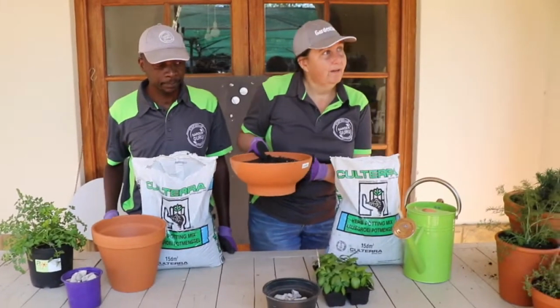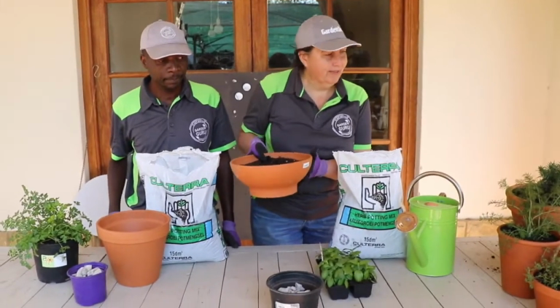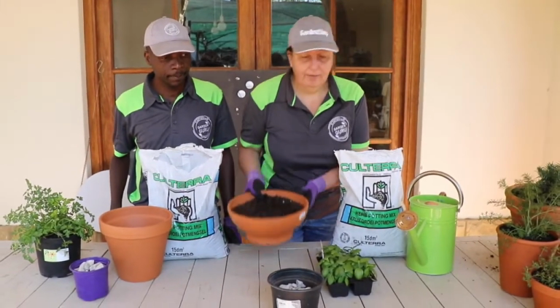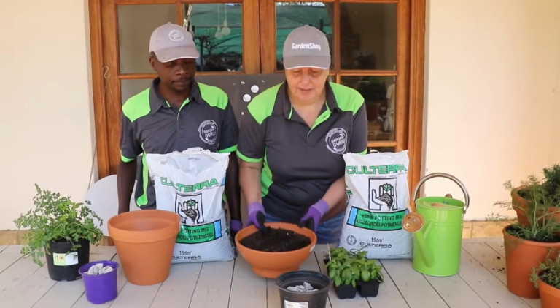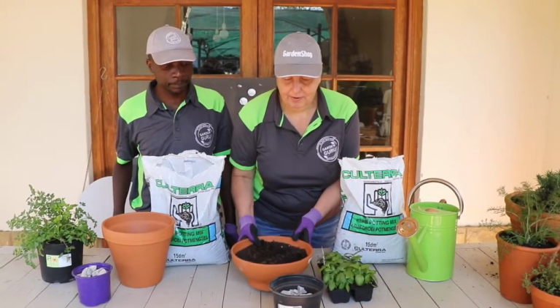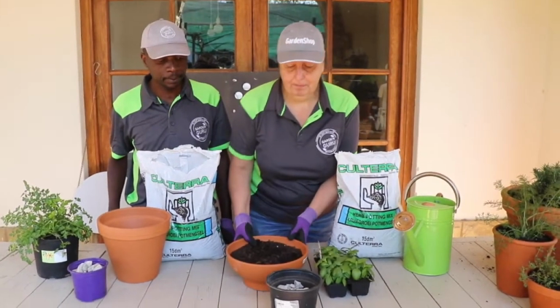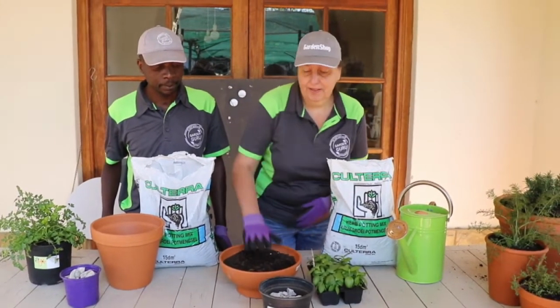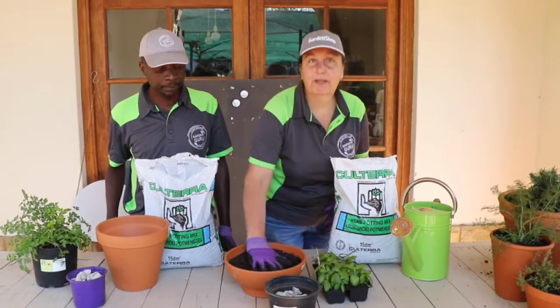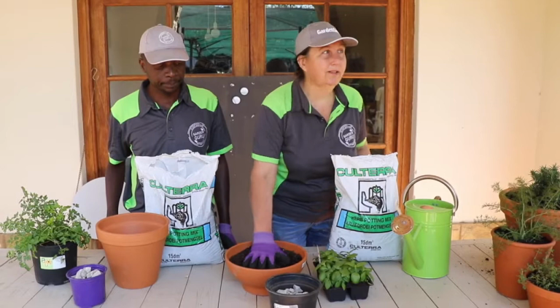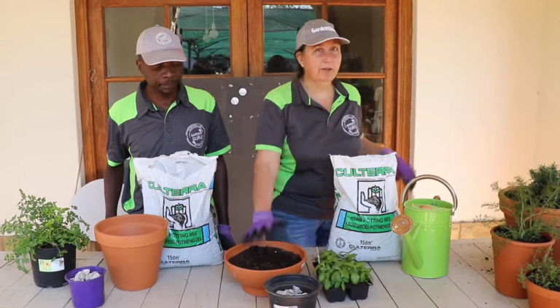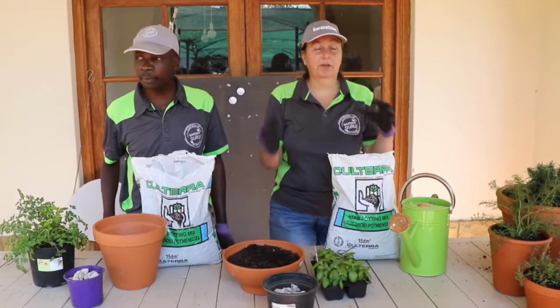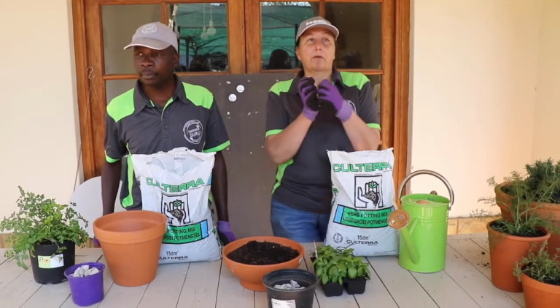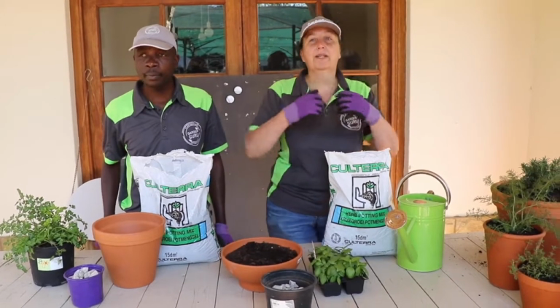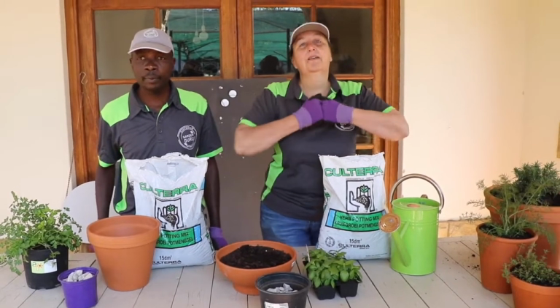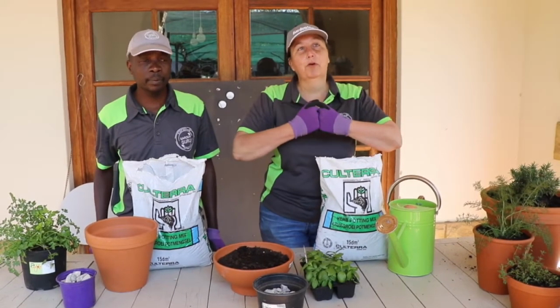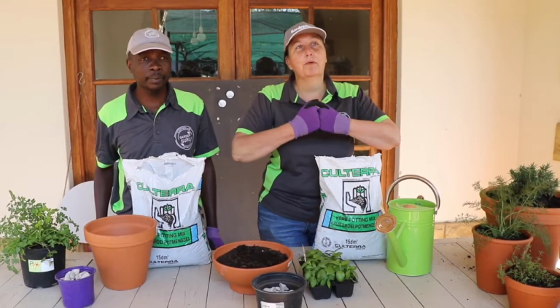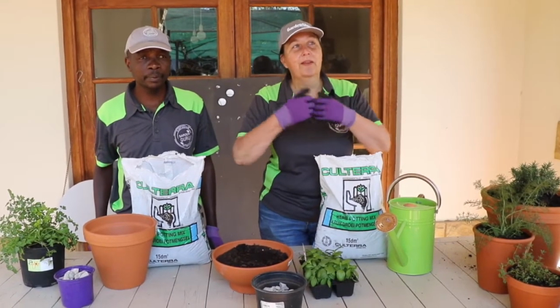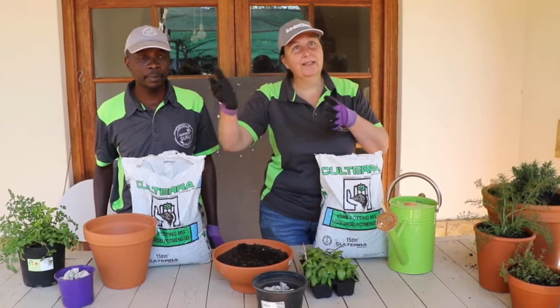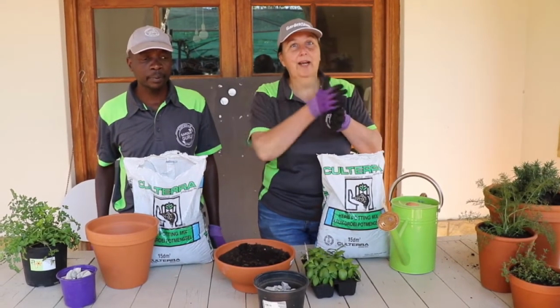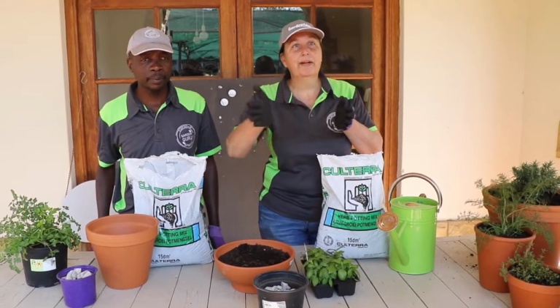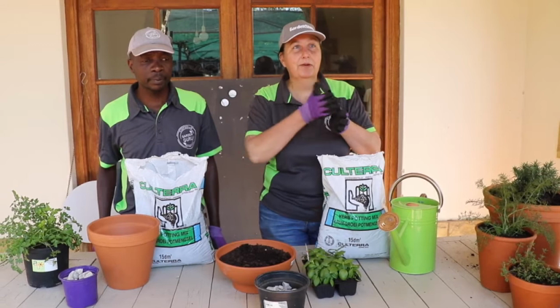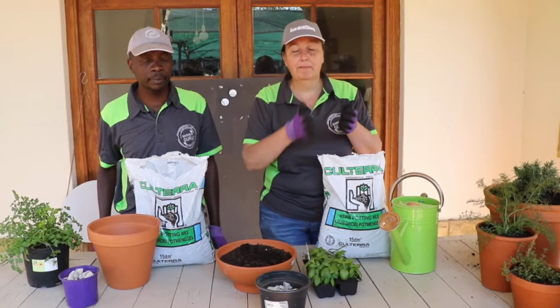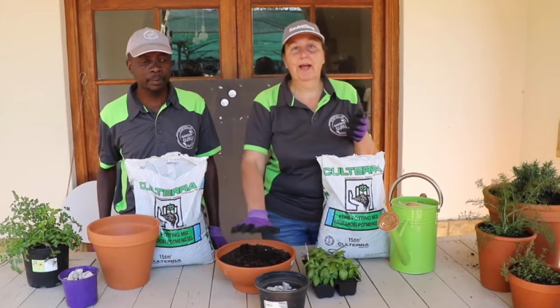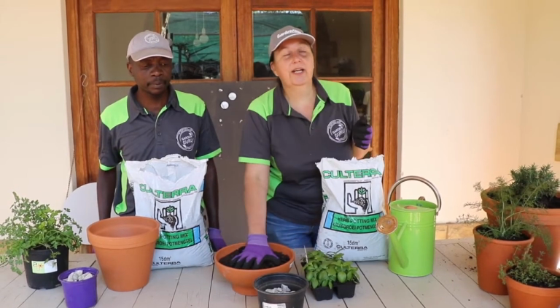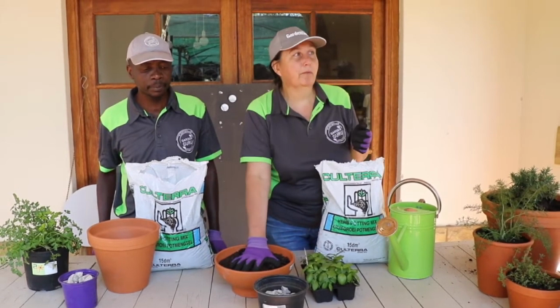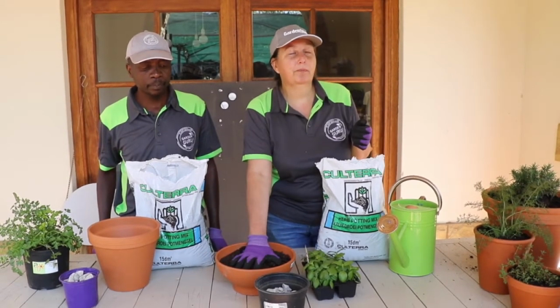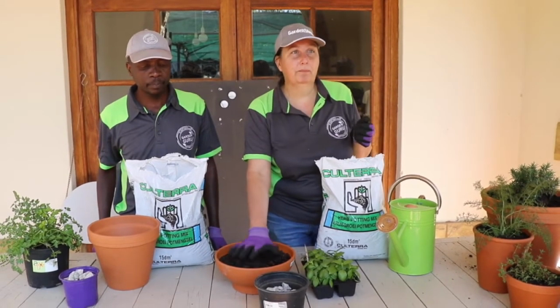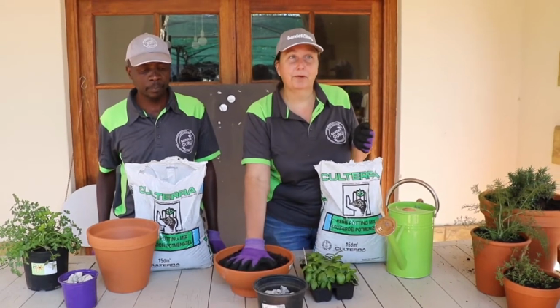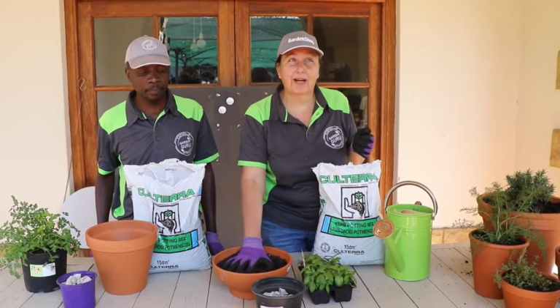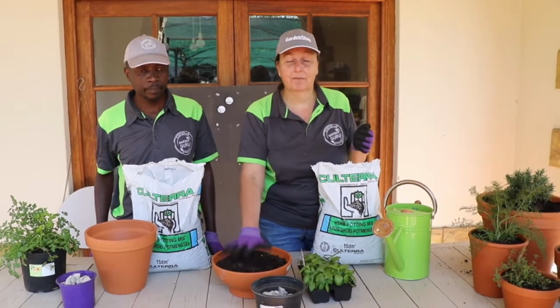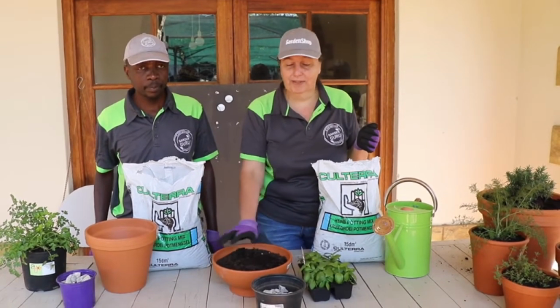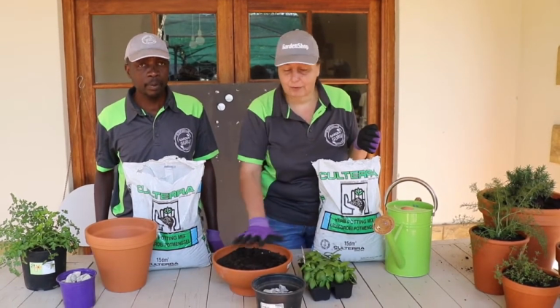The reason why we're using terracotta pots is because they are porous — they absorb water, and then as the air breathes through them, they actually keep your plant roots nice and moist and cool.